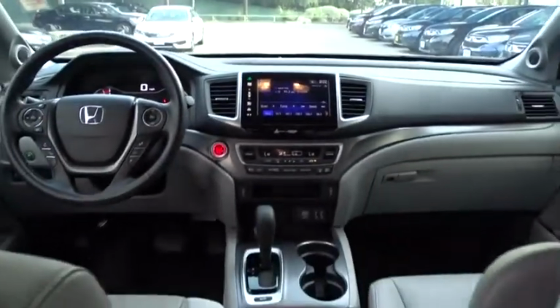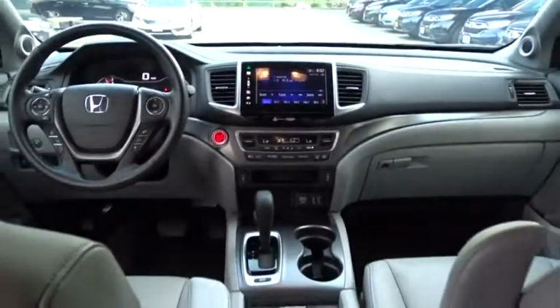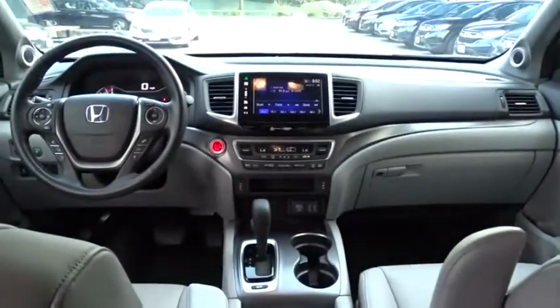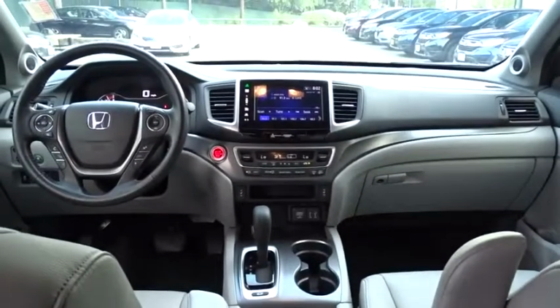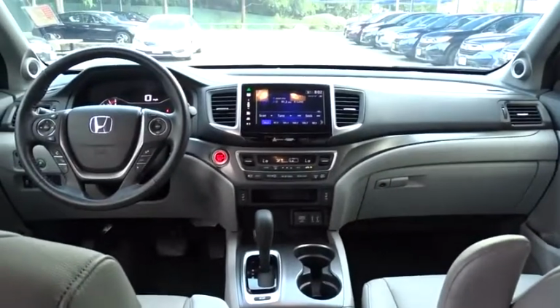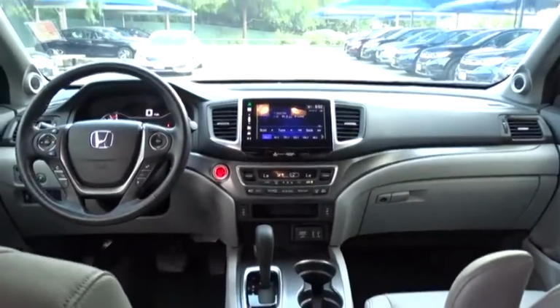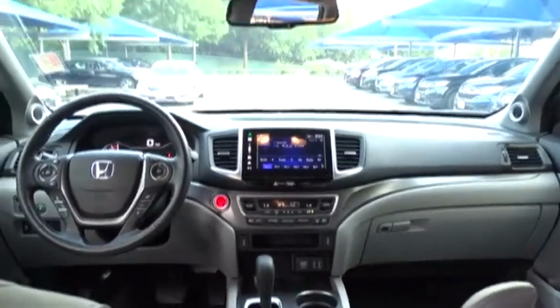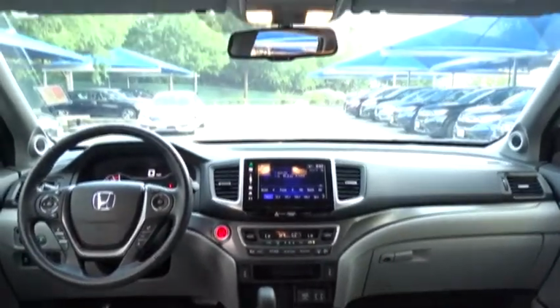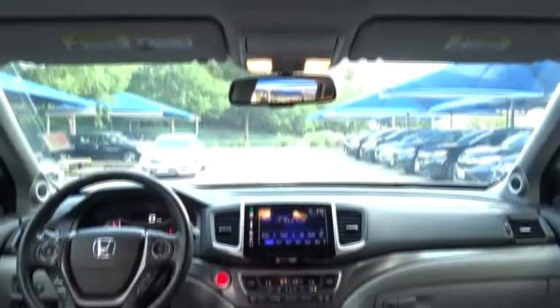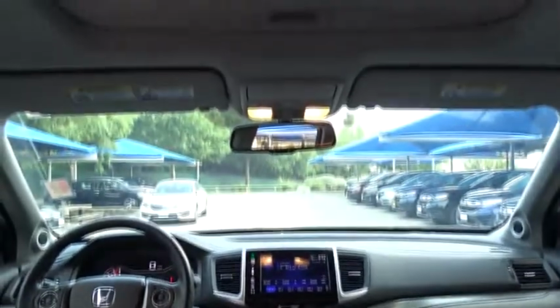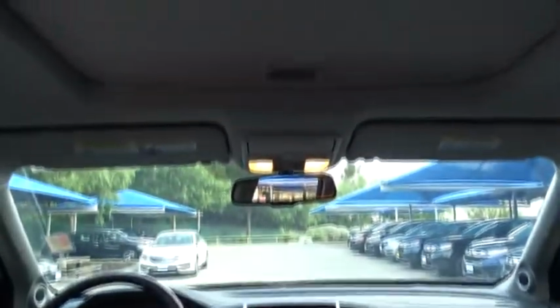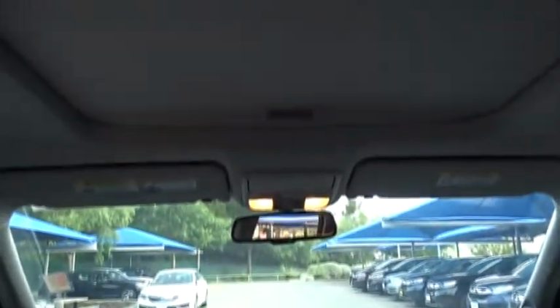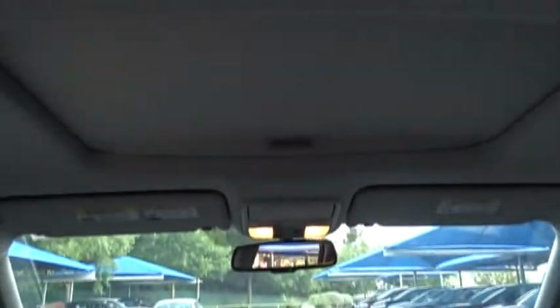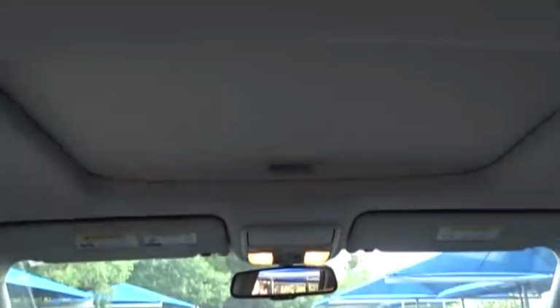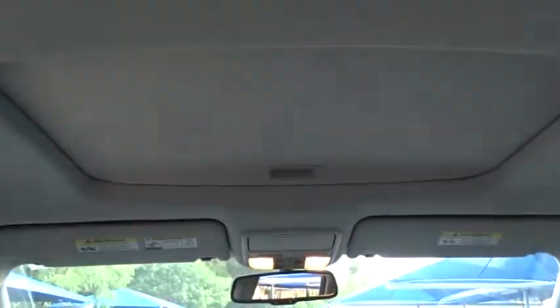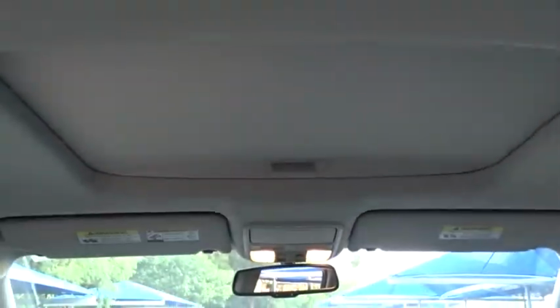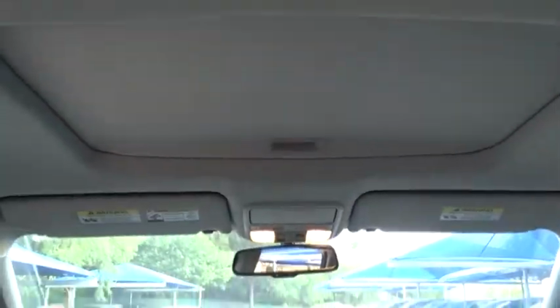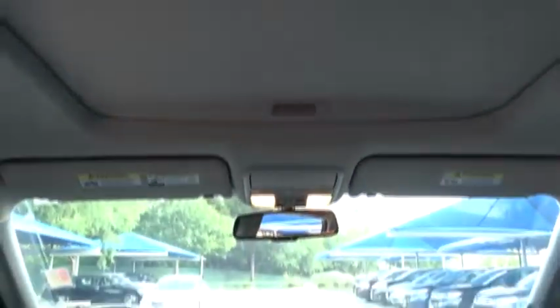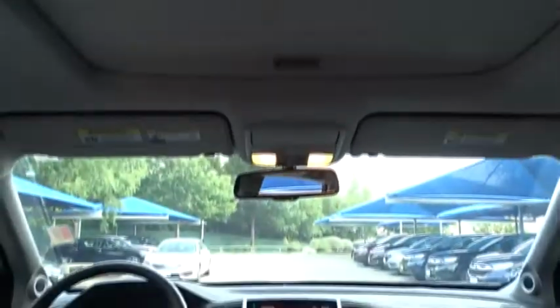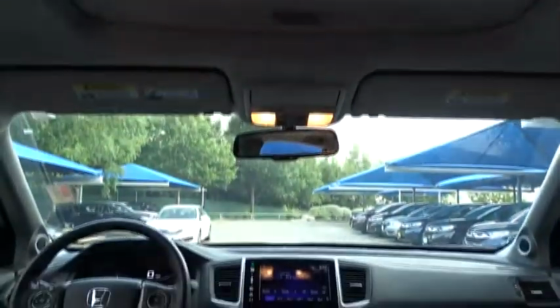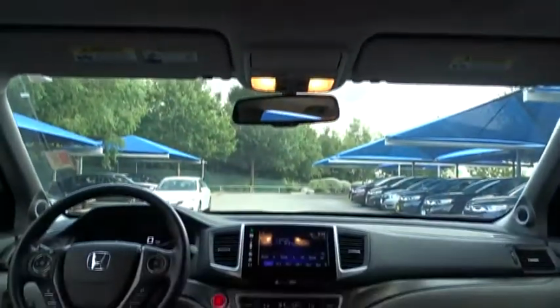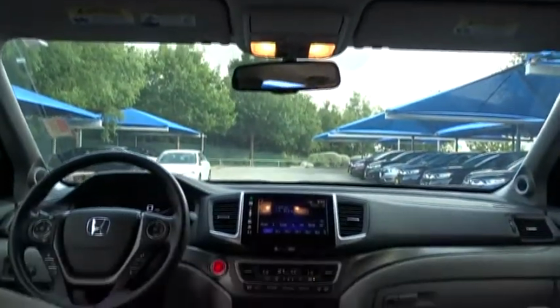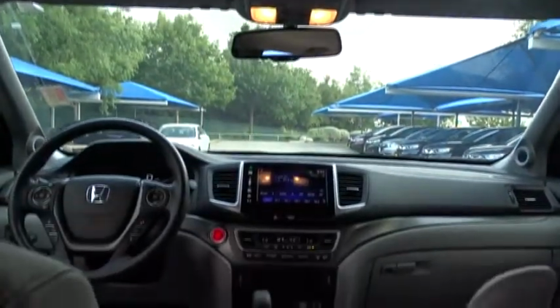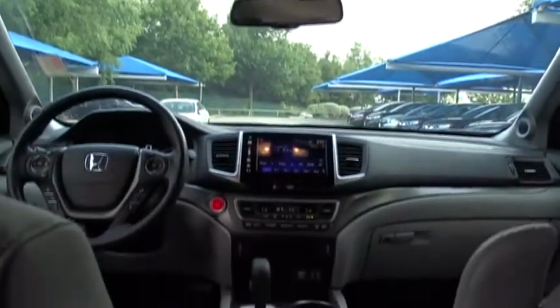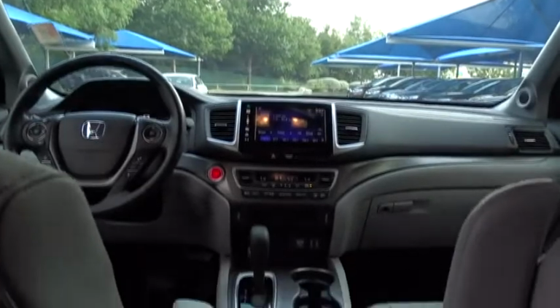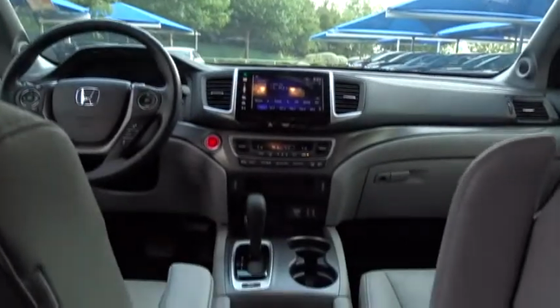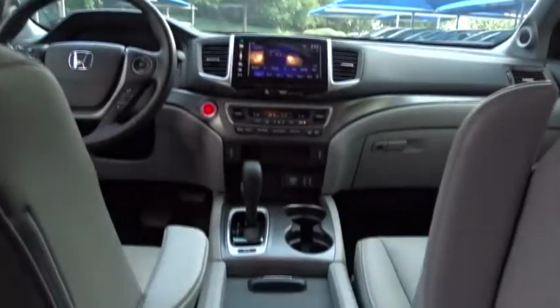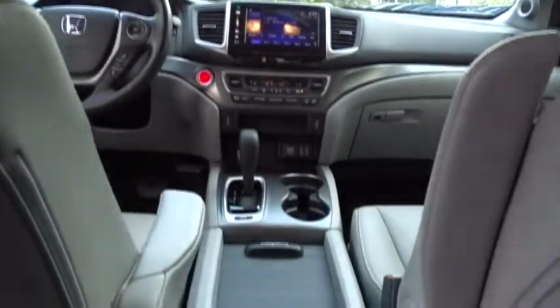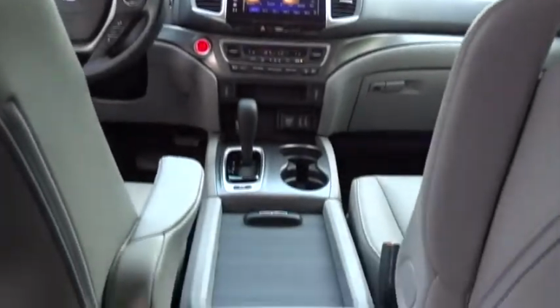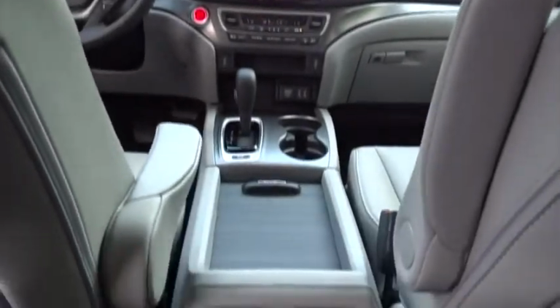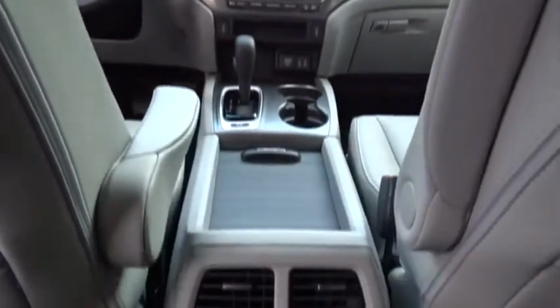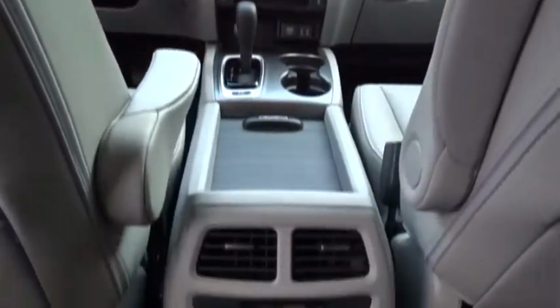Bluetooth. Leather wrapped steering wheel. Adjustable steering wheel. Power steering. Keyless start. Cruise control. Auto dimming rear view mirror. Aluminum wheels. Four wheel disc brakes.